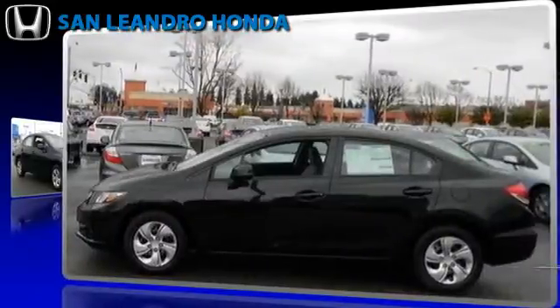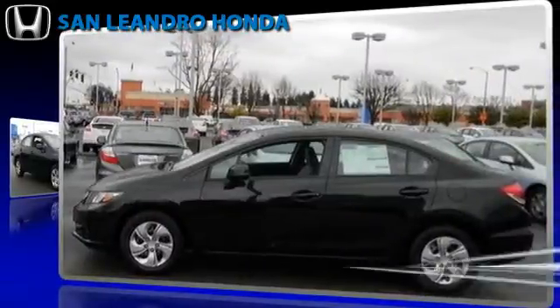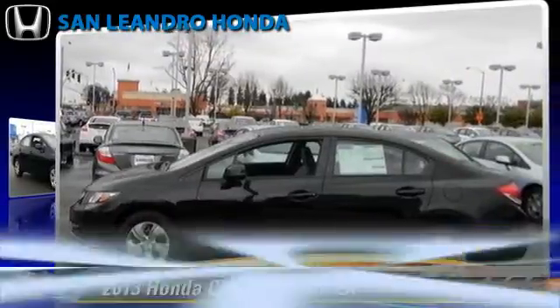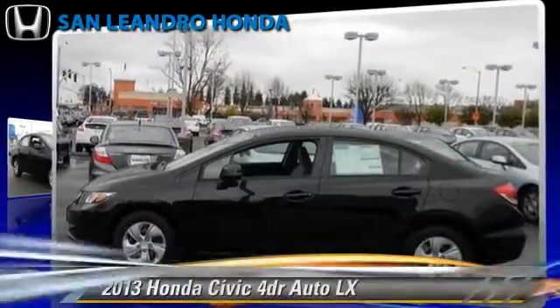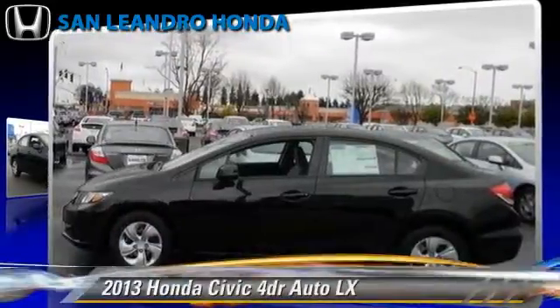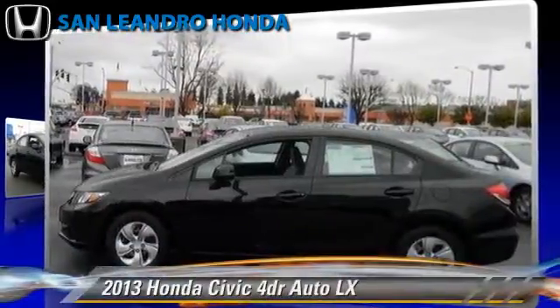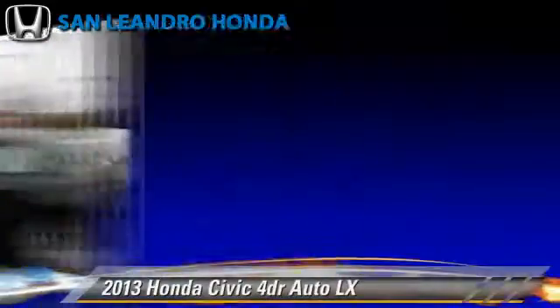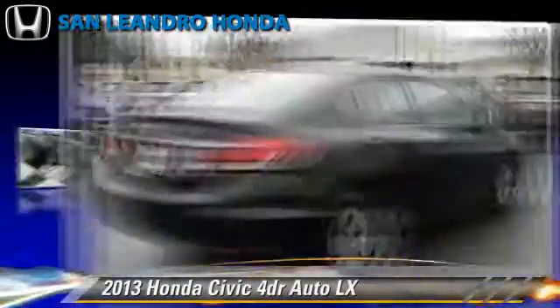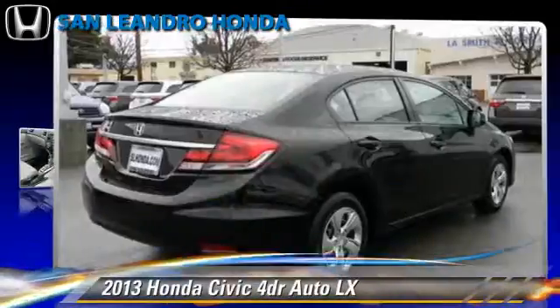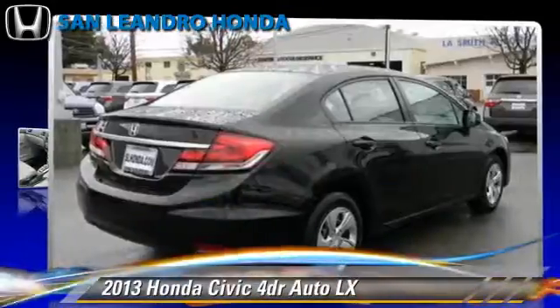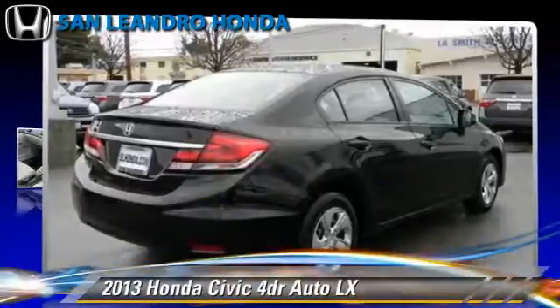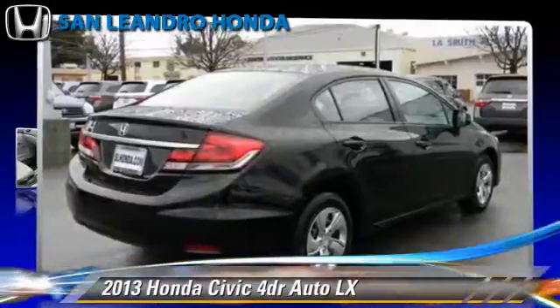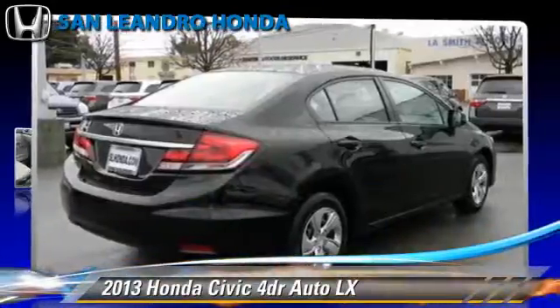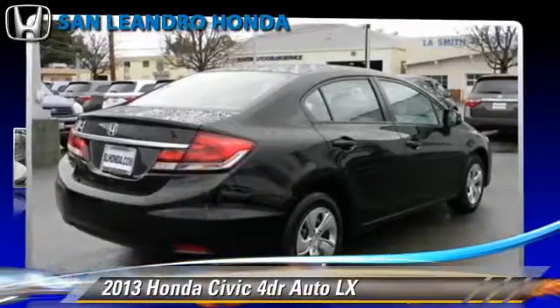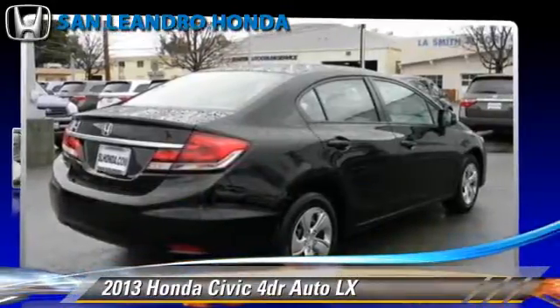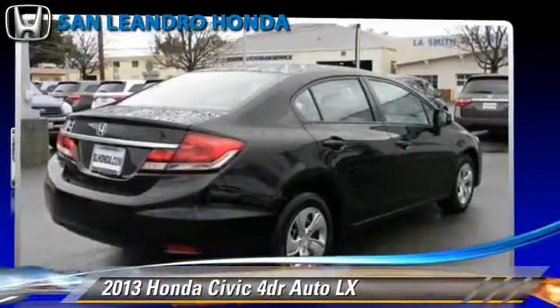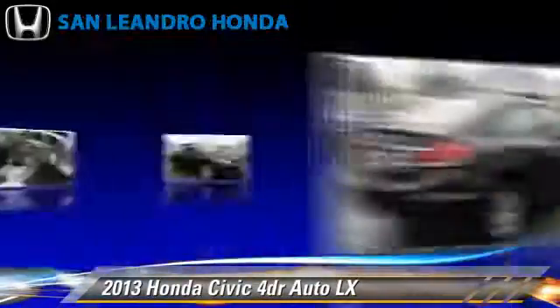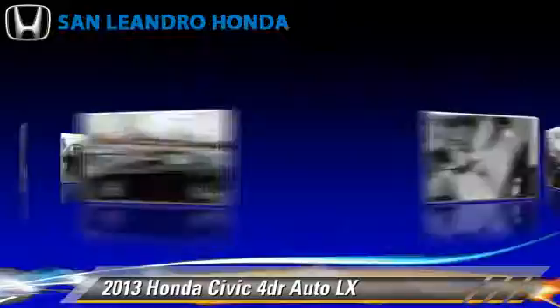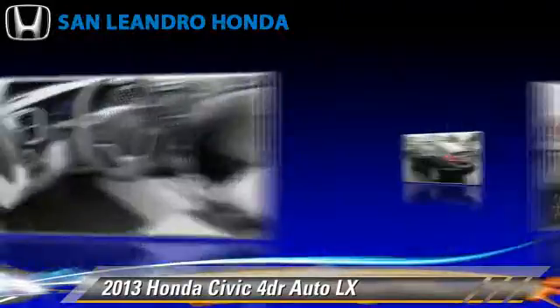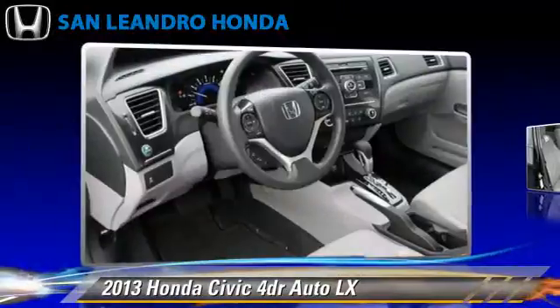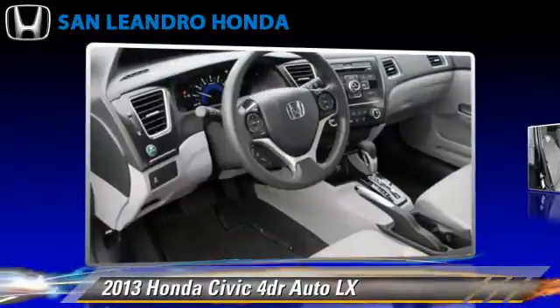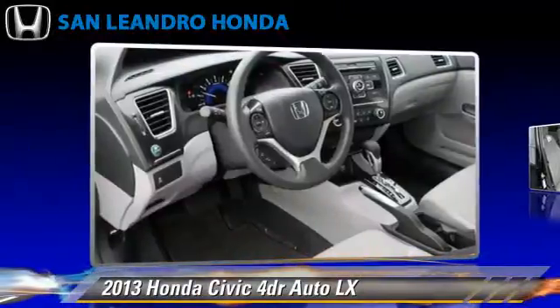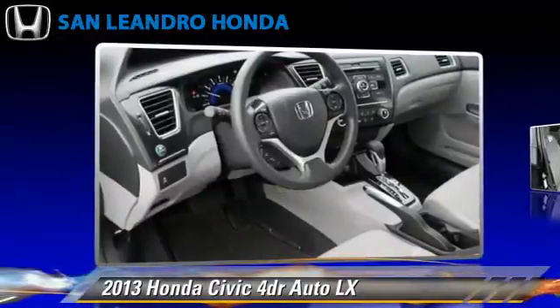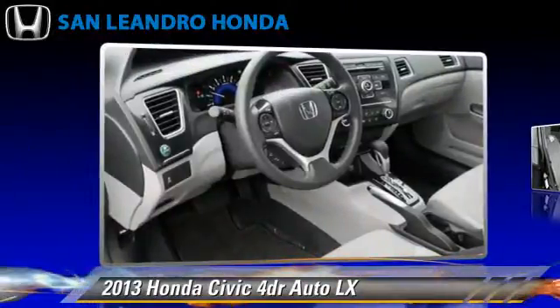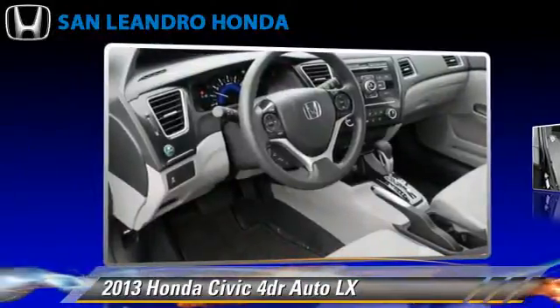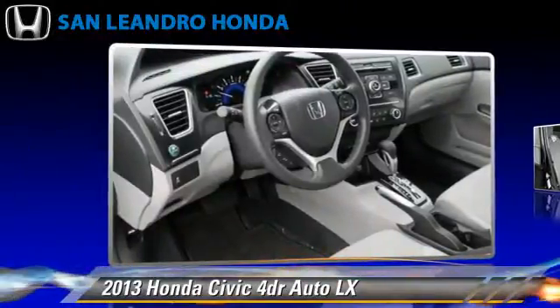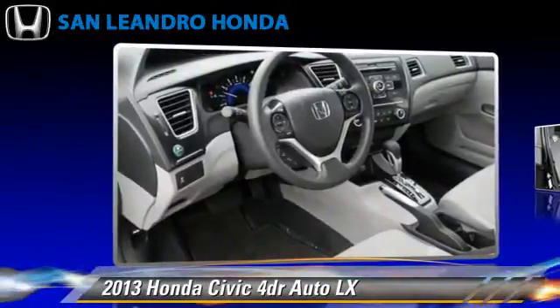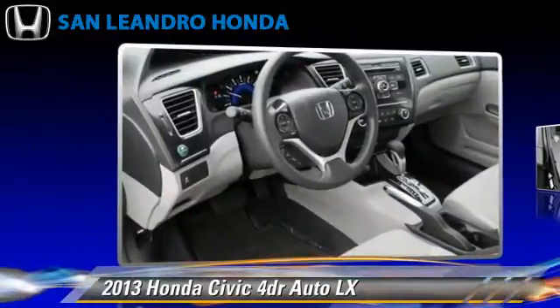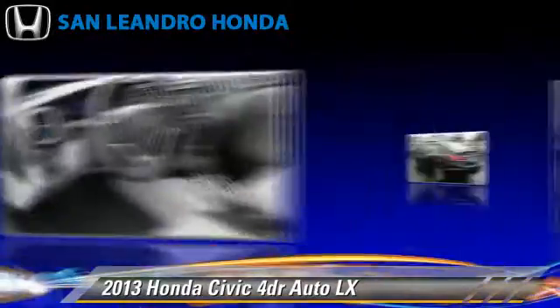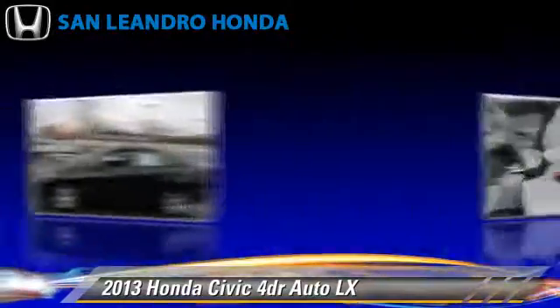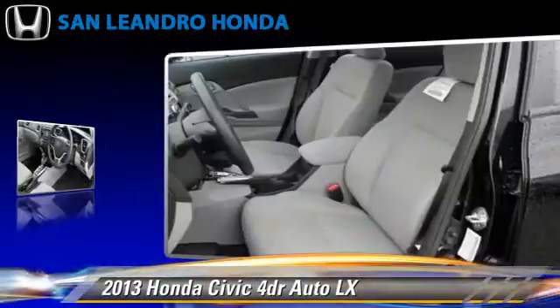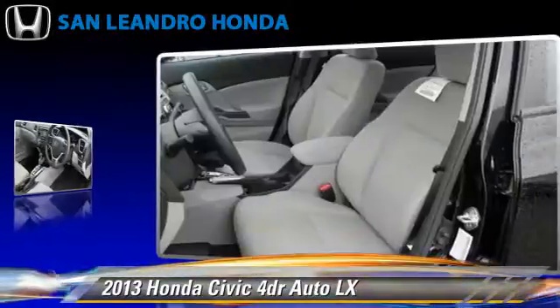Honda Civic LX, powered by a 1.8-liter four-cylinder engine with a five-speed automatic transmission.